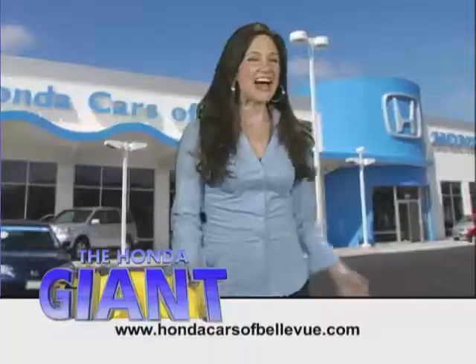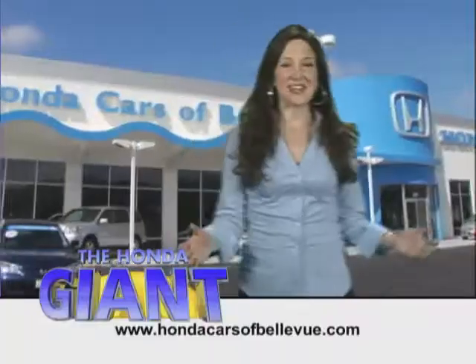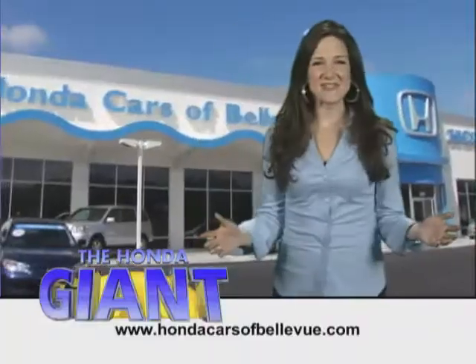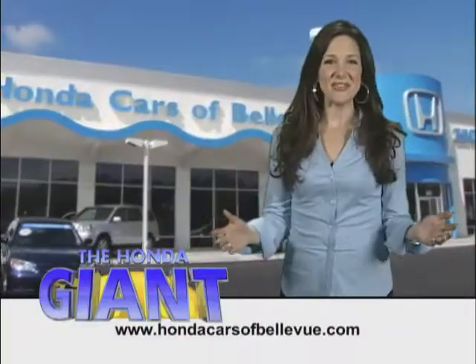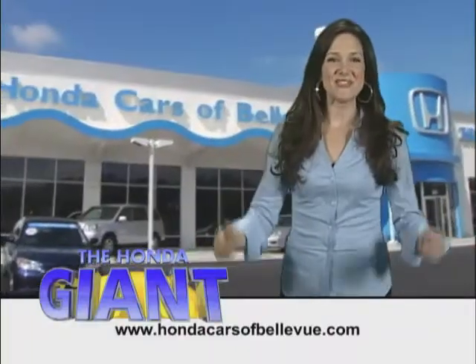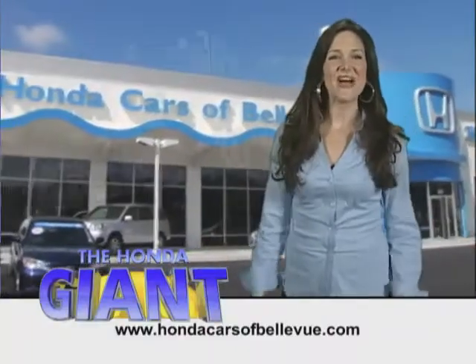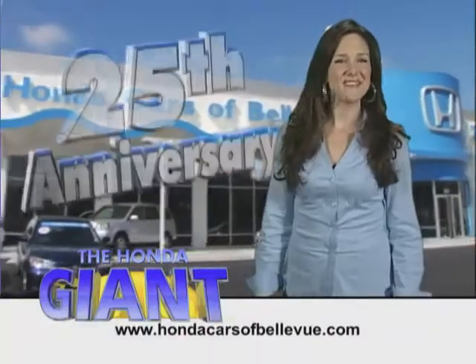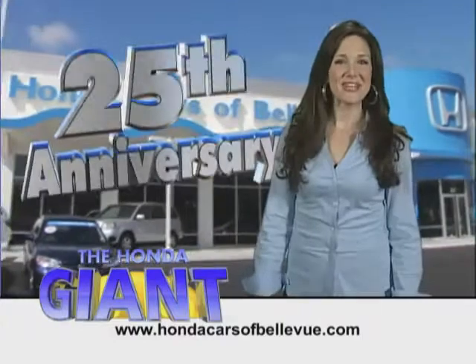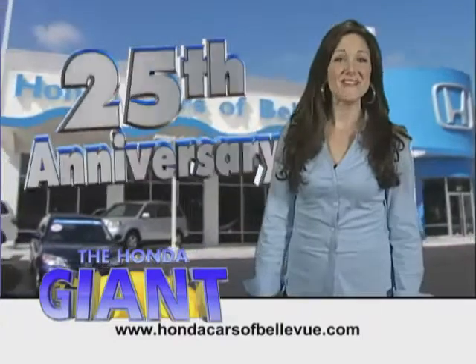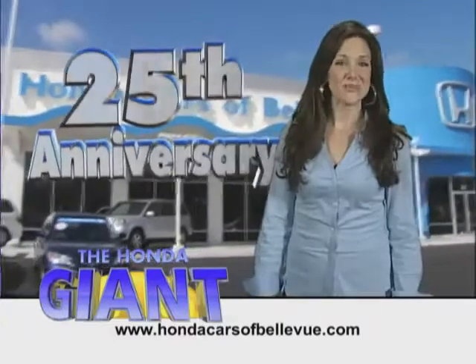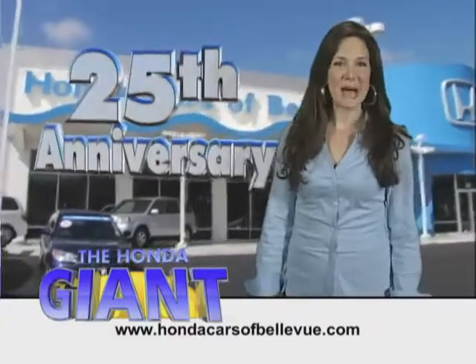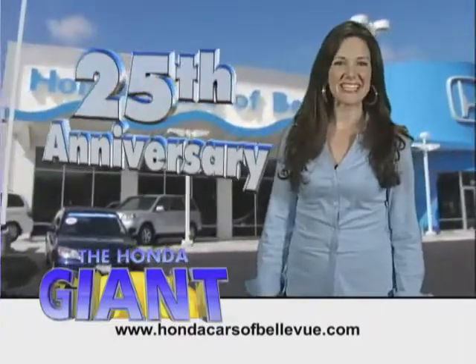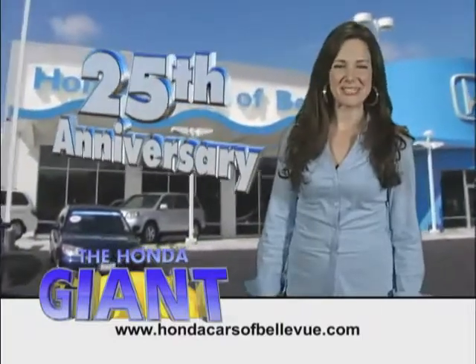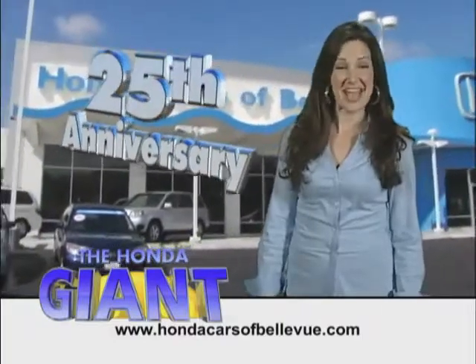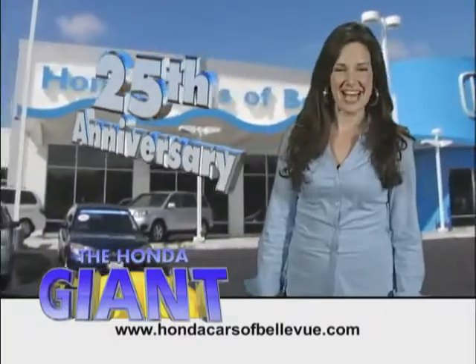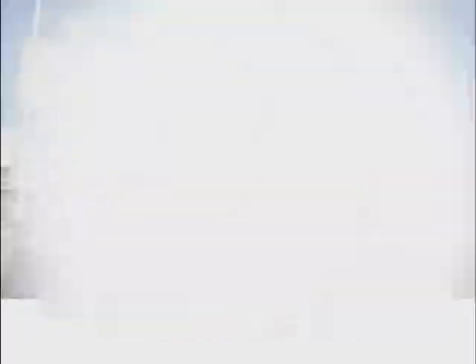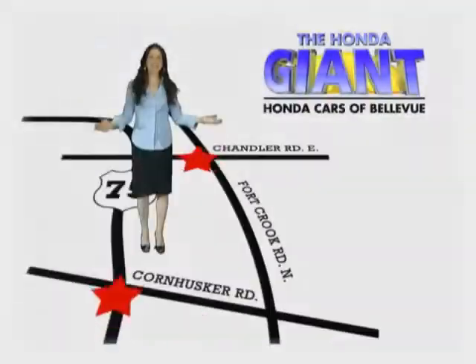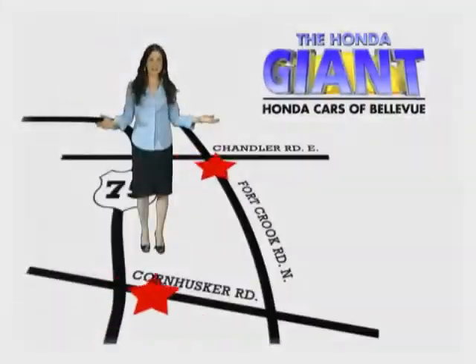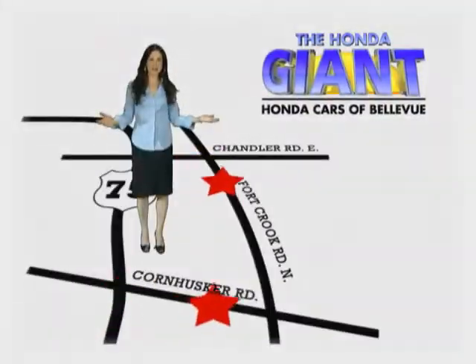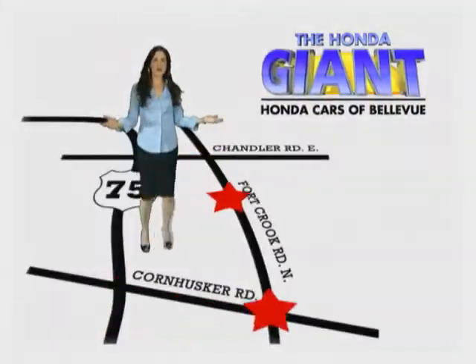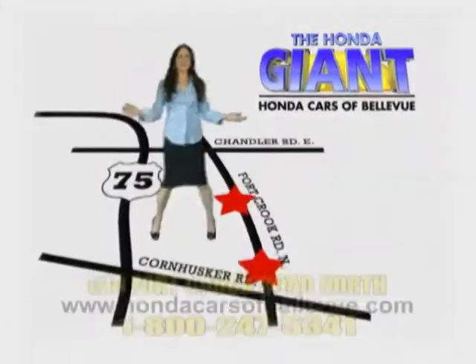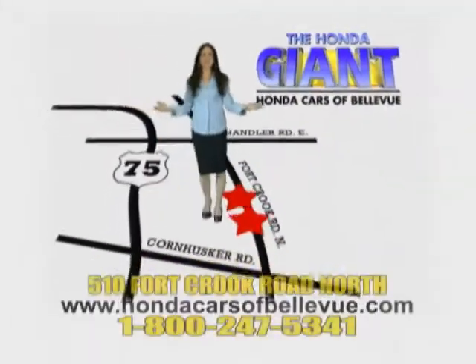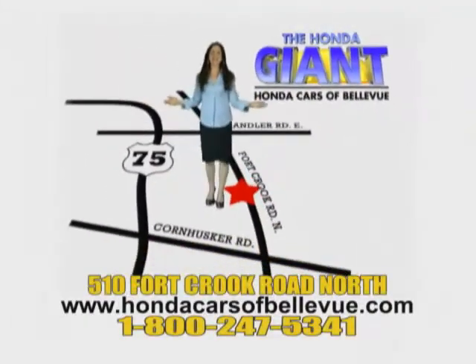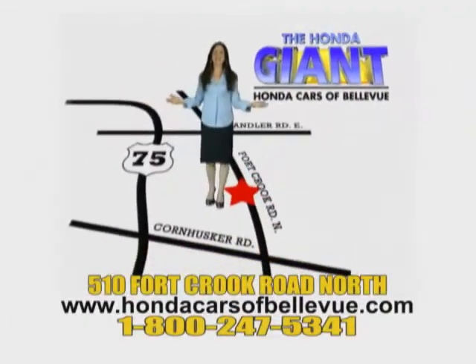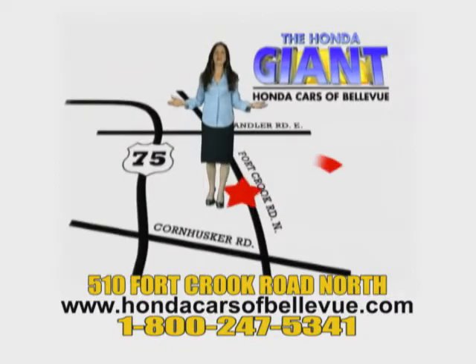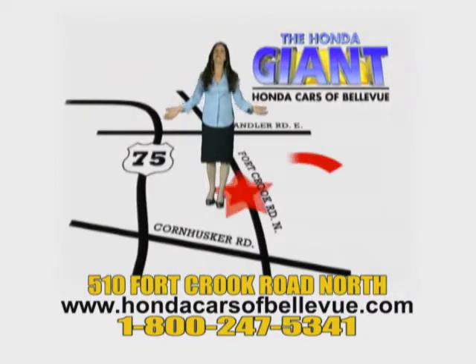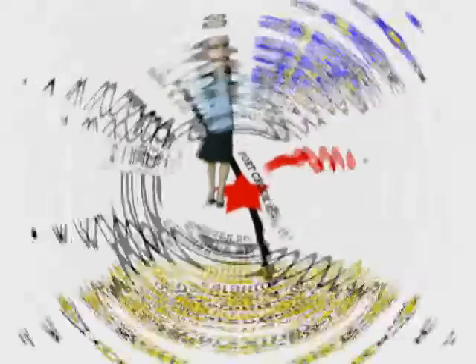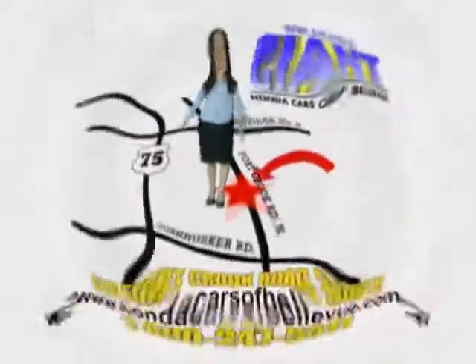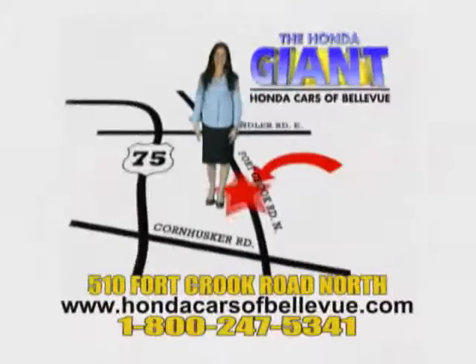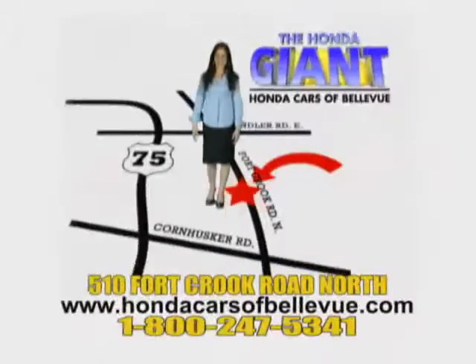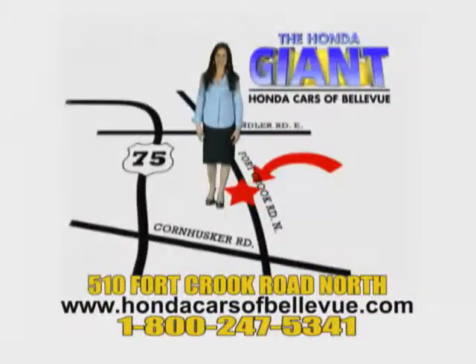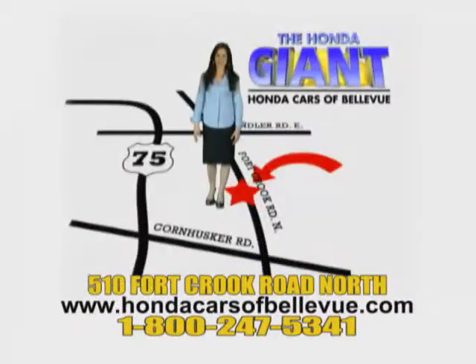Honda Cars of Bellevue, serving the heartland for 25 years, one happy Honda customer at a time. Honda Cars of Bellevue — one small step off the Kennedy Freeway, one giant Honda savings store.